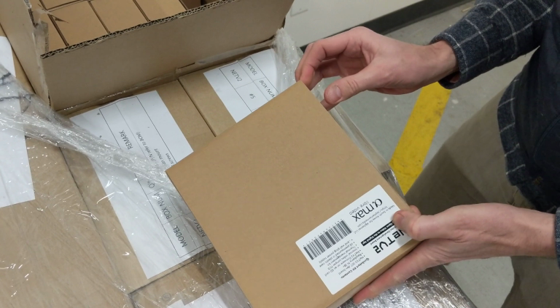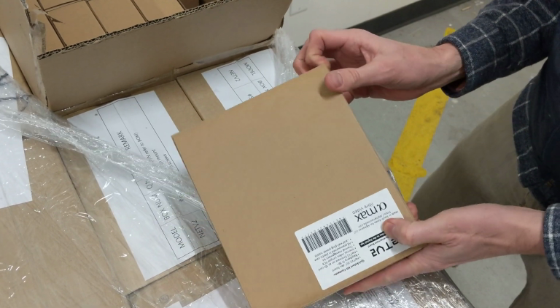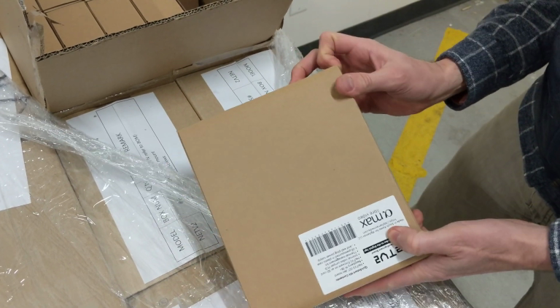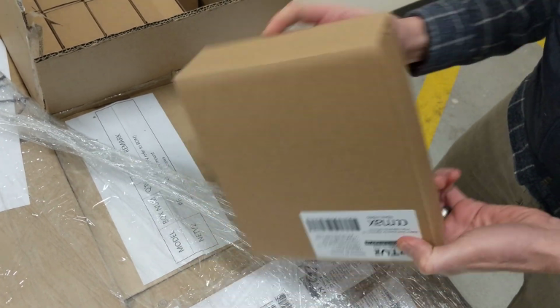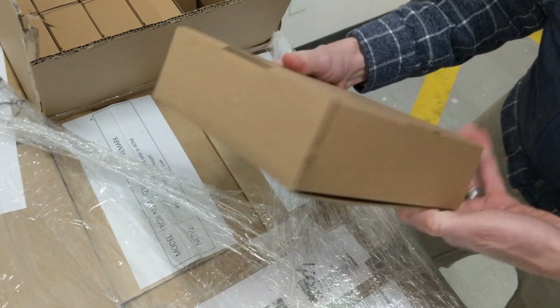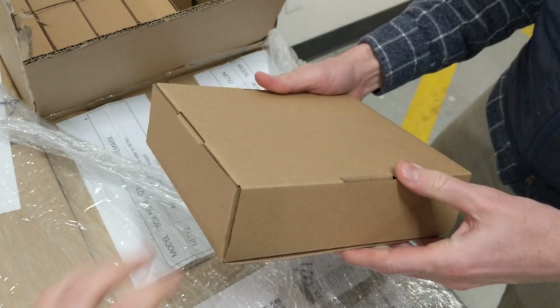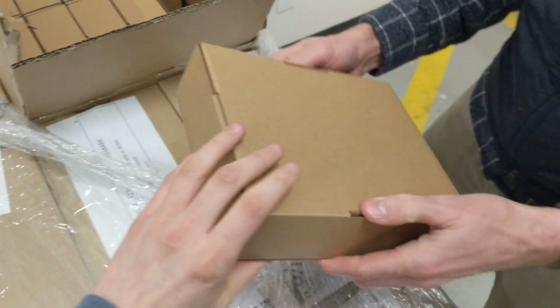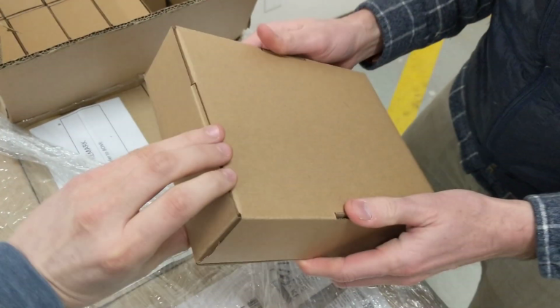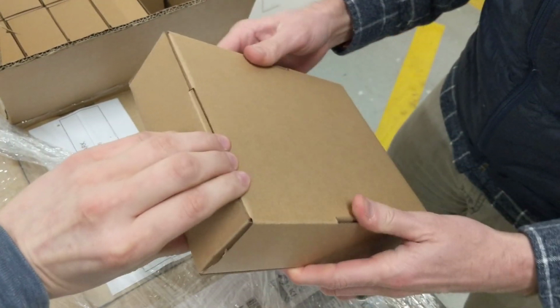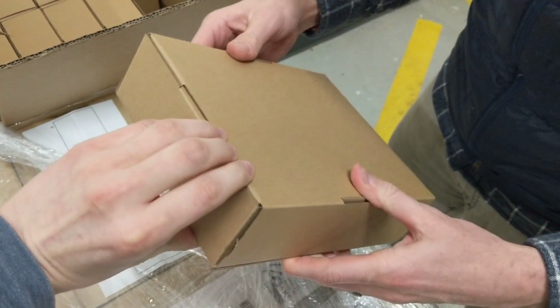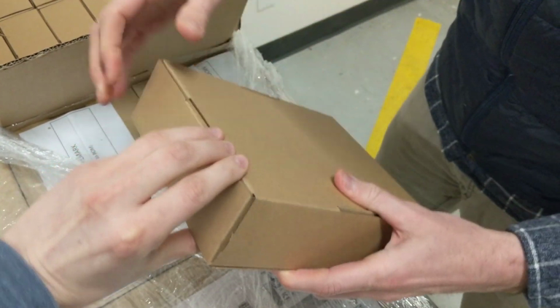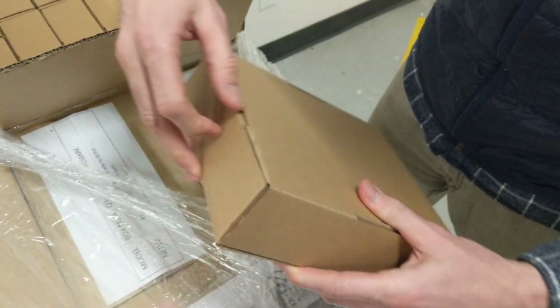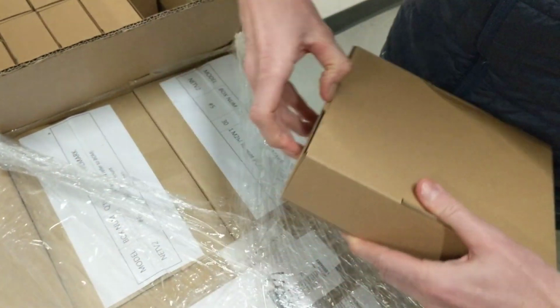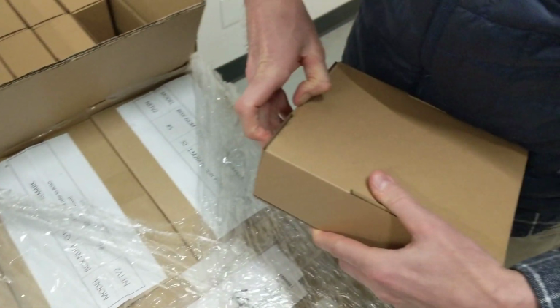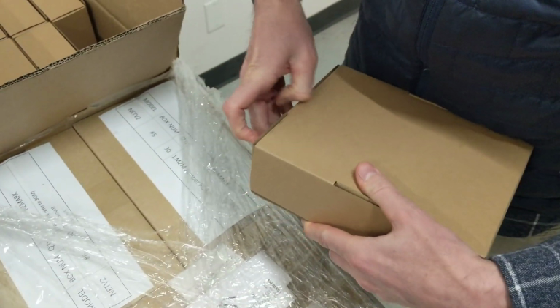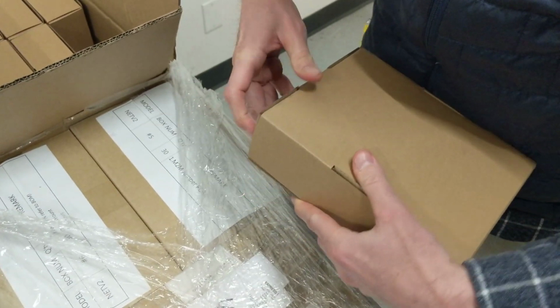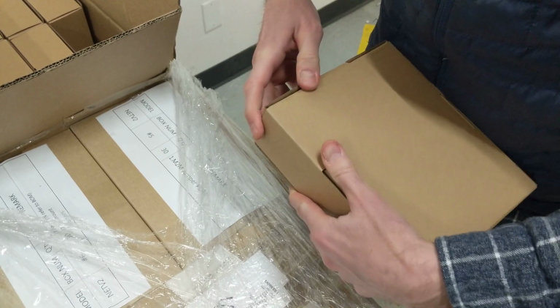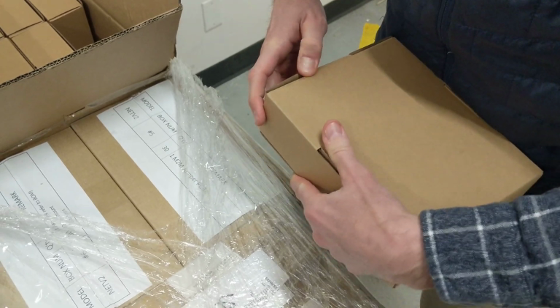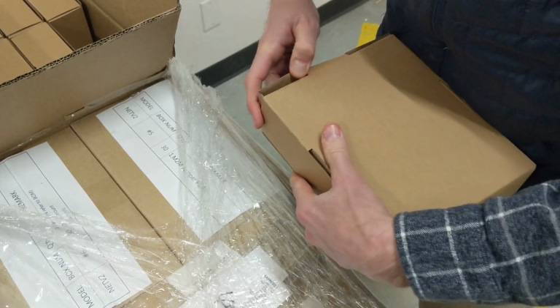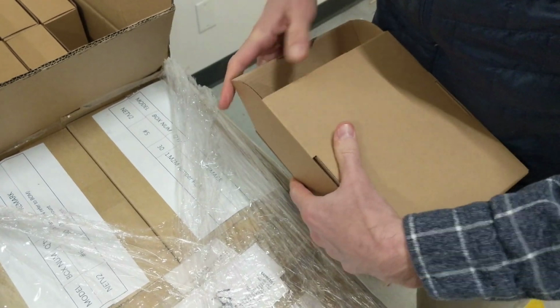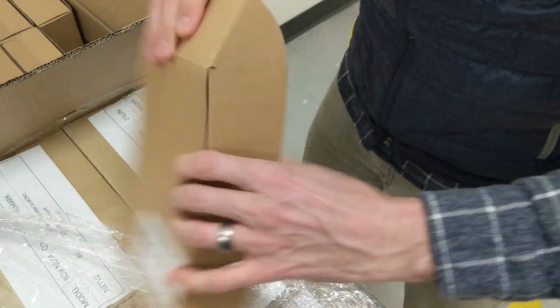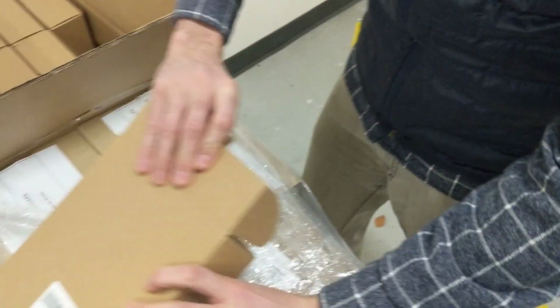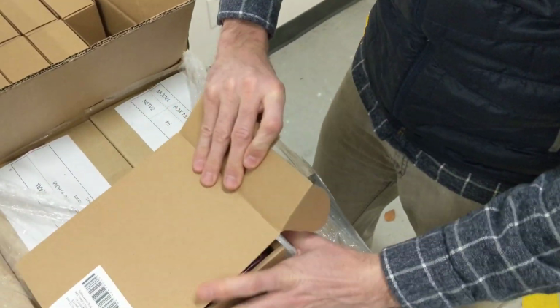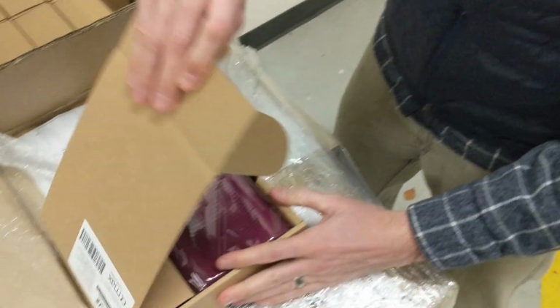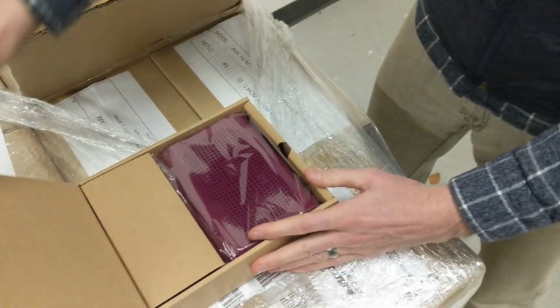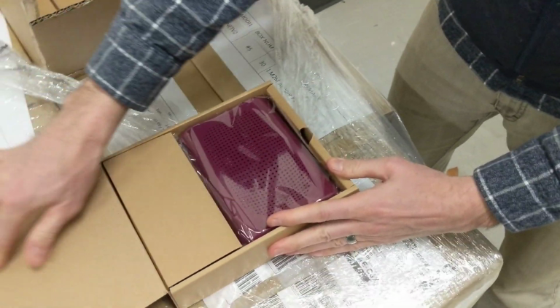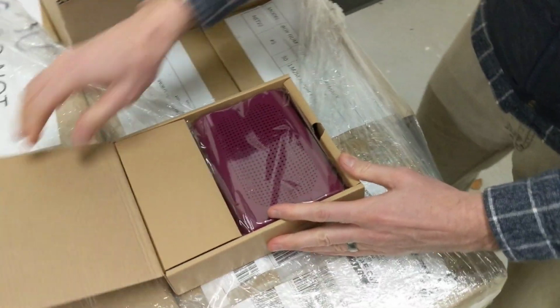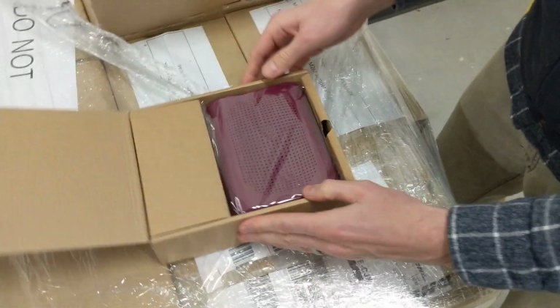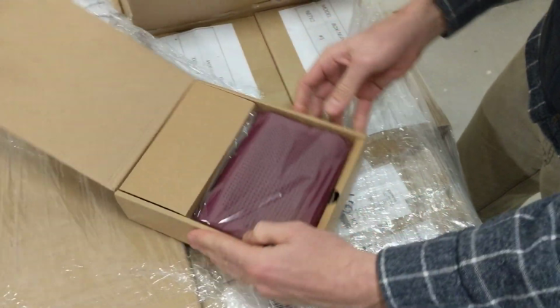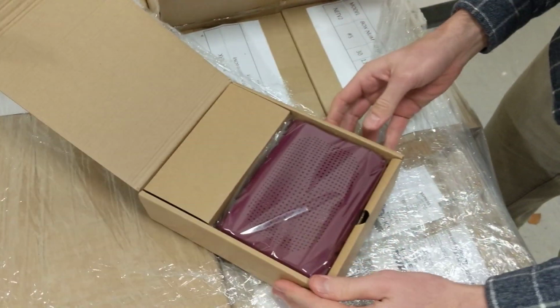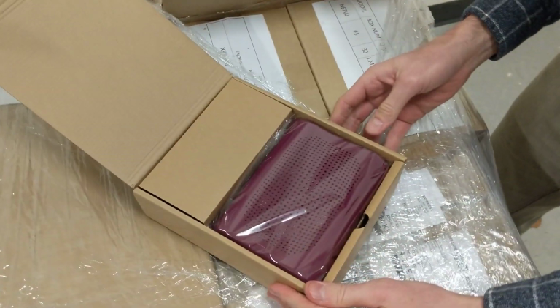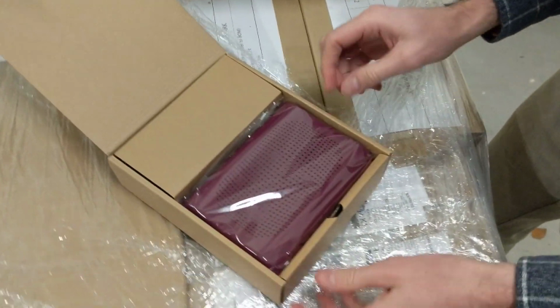Bottom flap. Bottom flap — right there. Nice. Nicely packed.